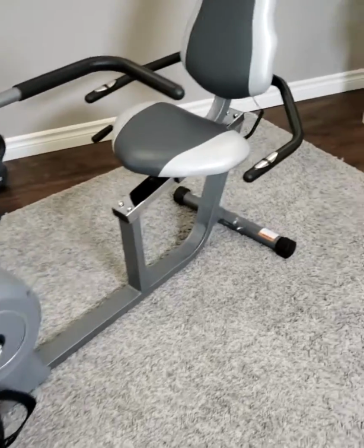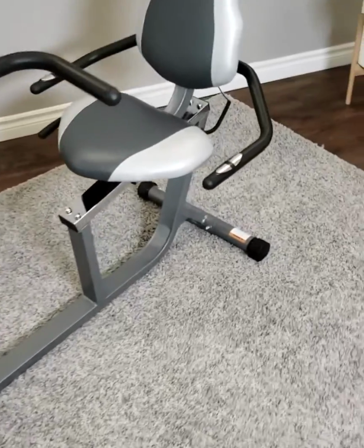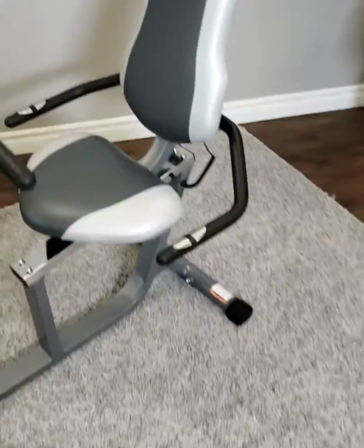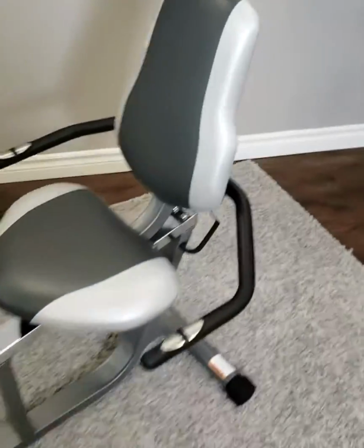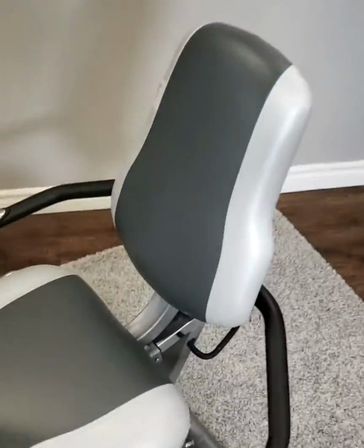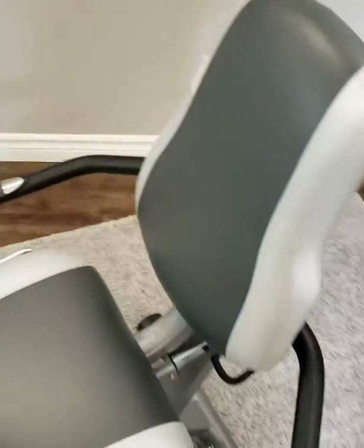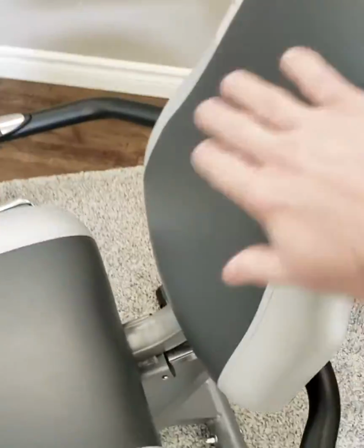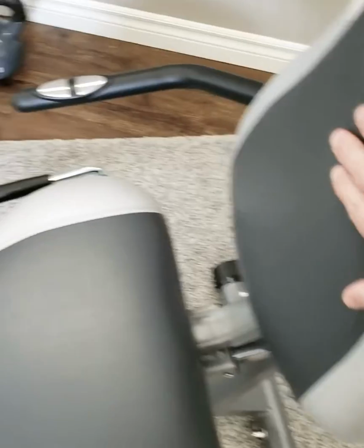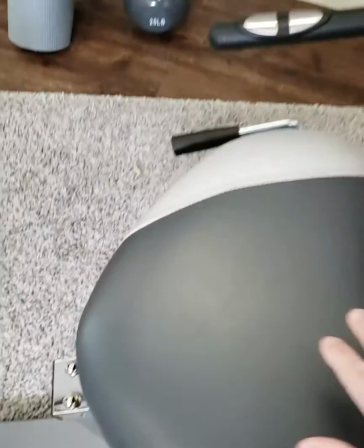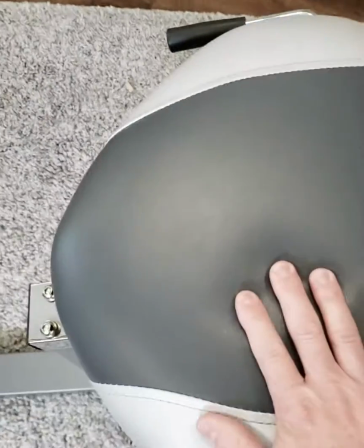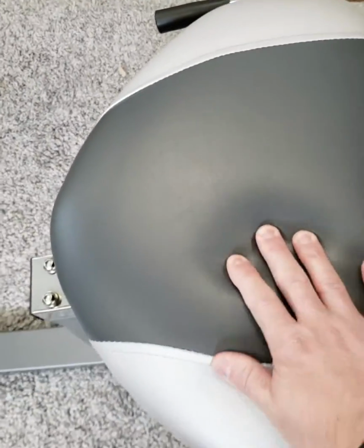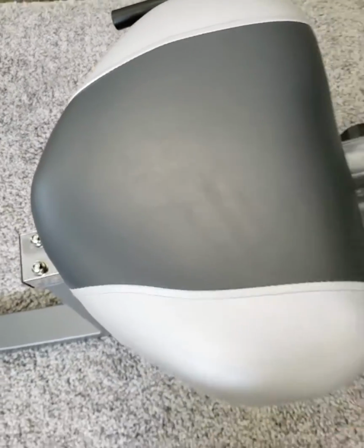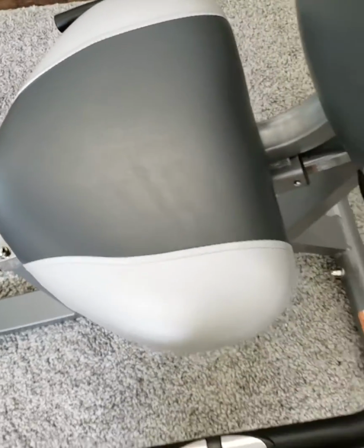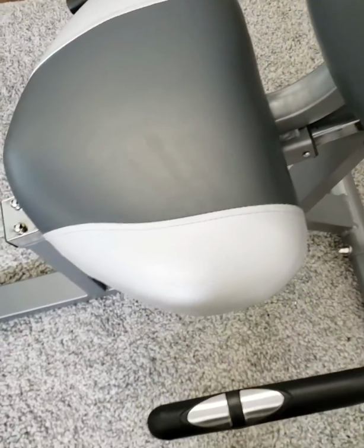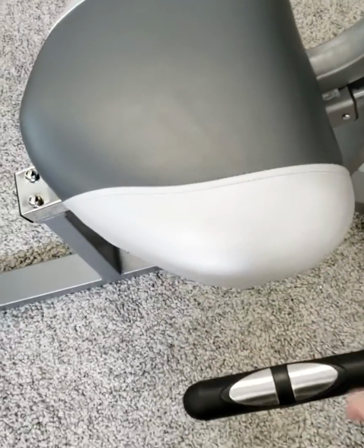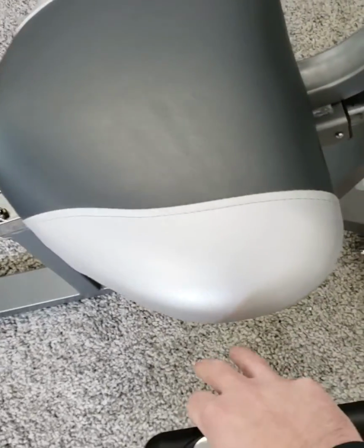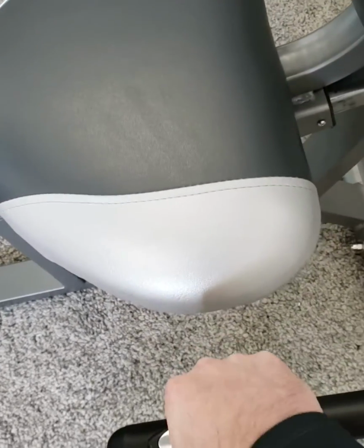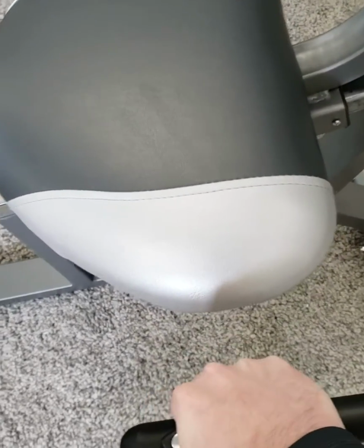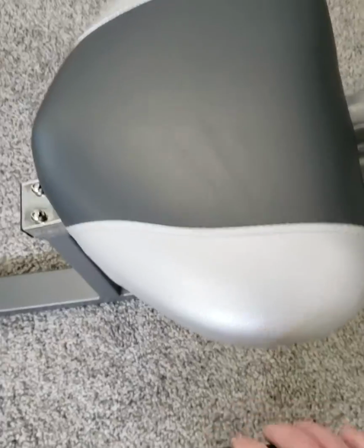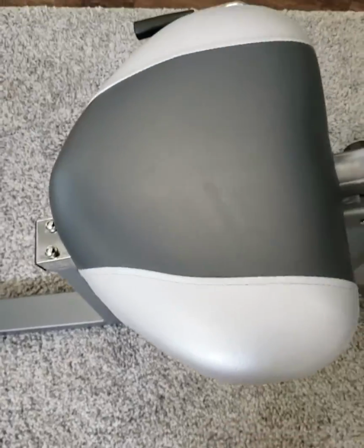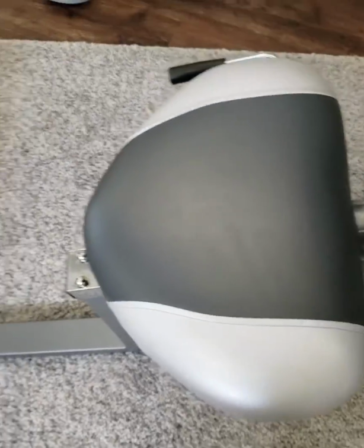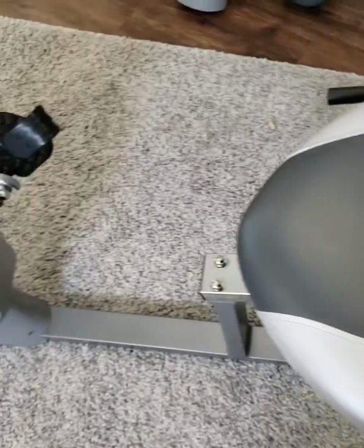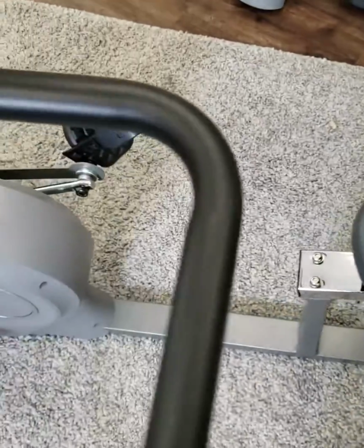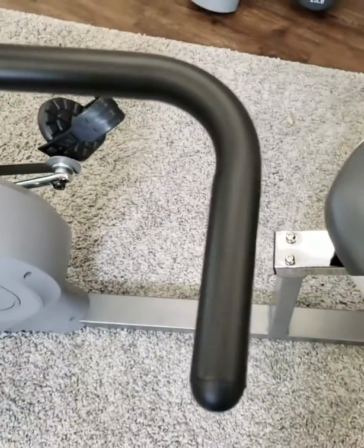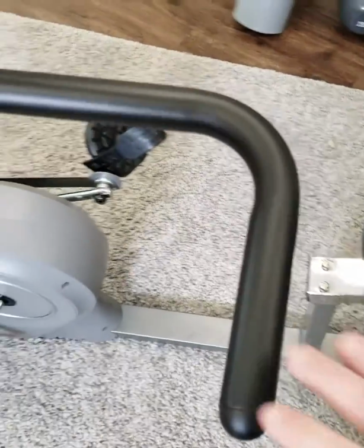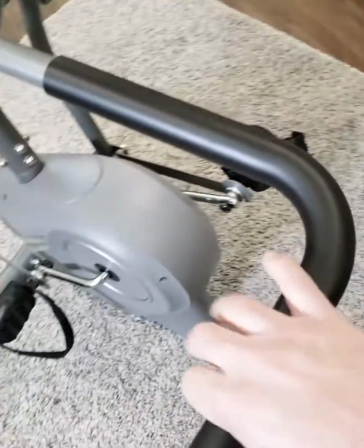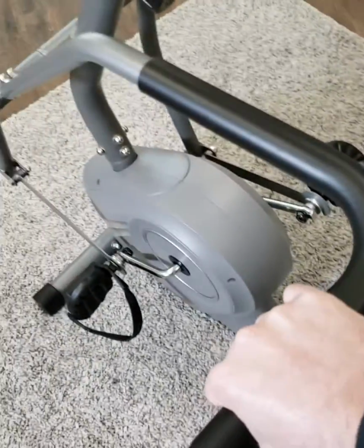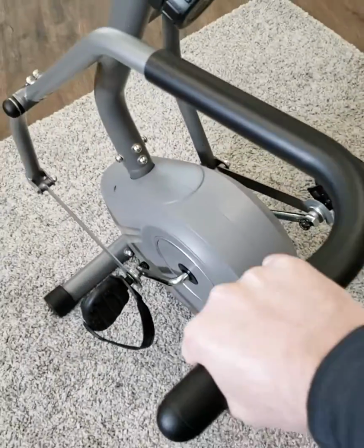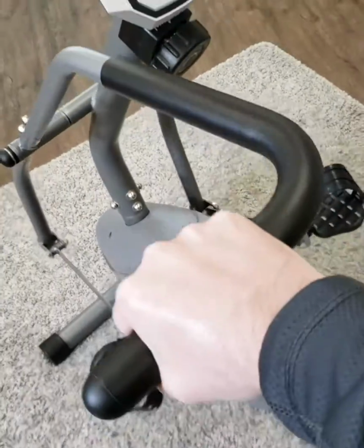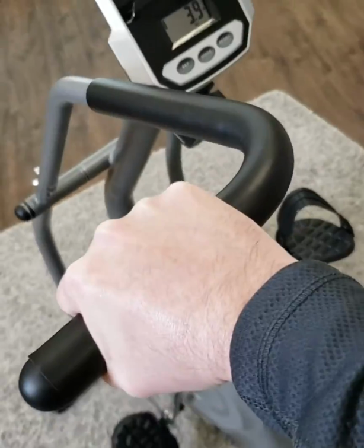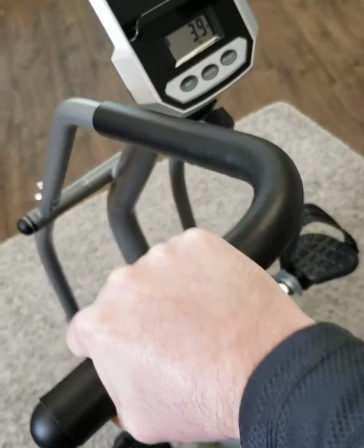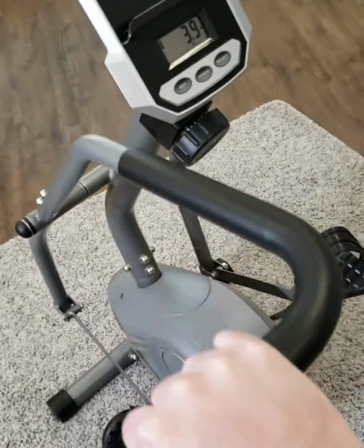We got this nice extra soft cushioned seat. Got some pulse sensors in the handlebars on the side here. Got the arm exercisers for a good upper body addition to your workout.